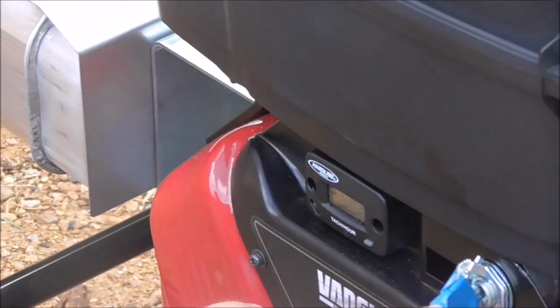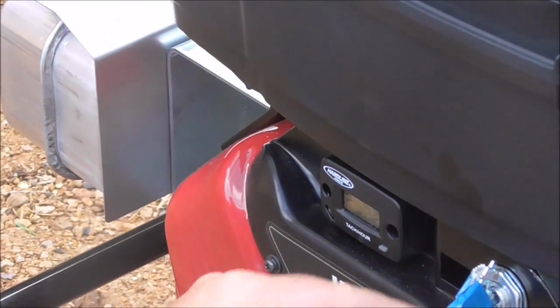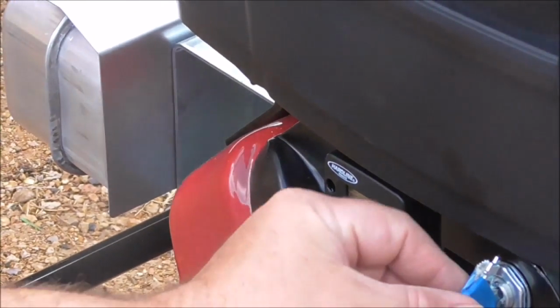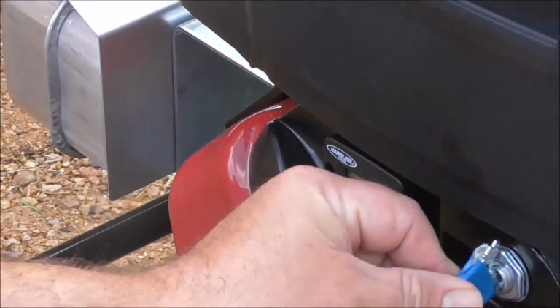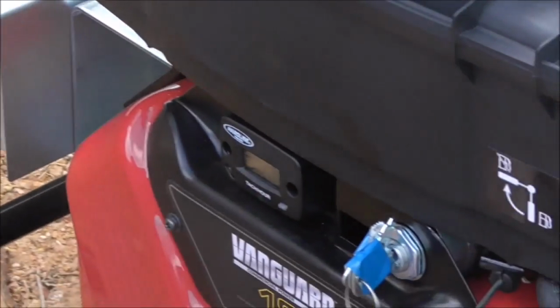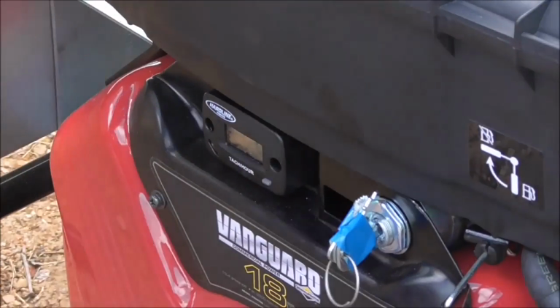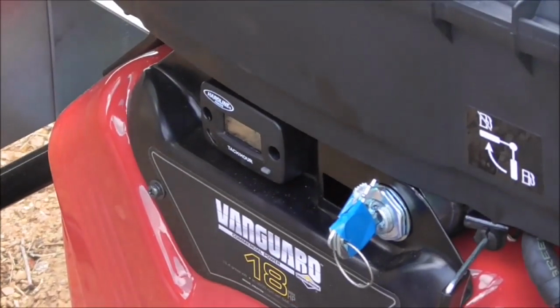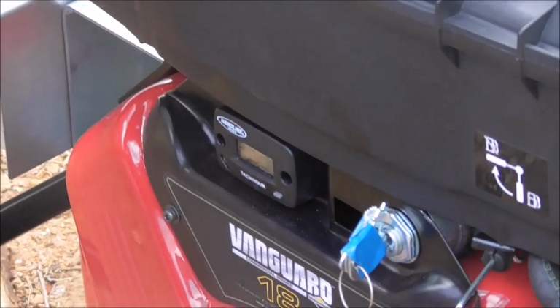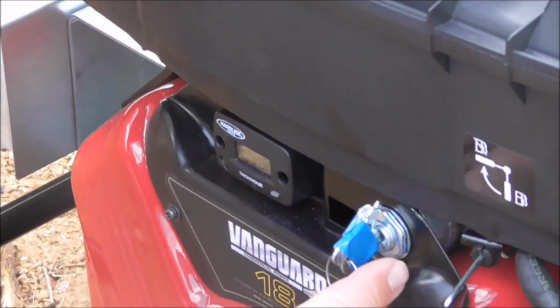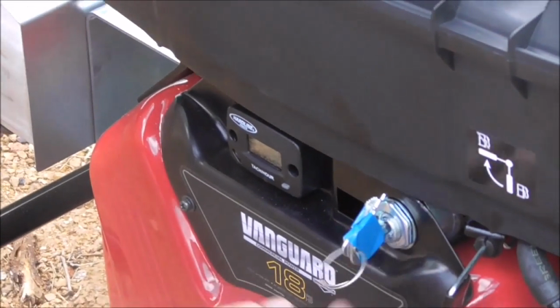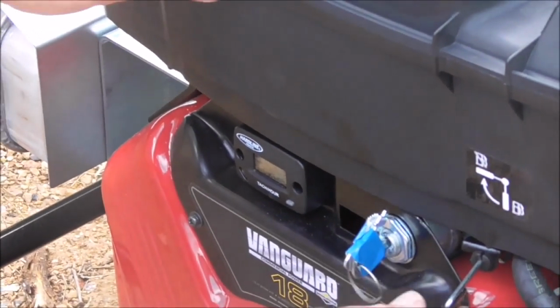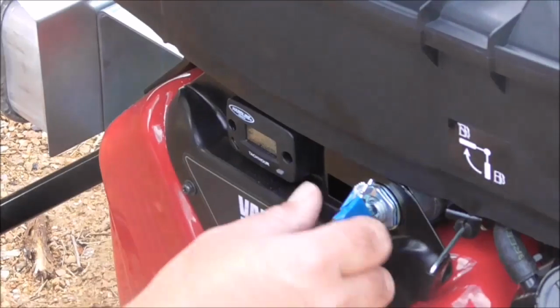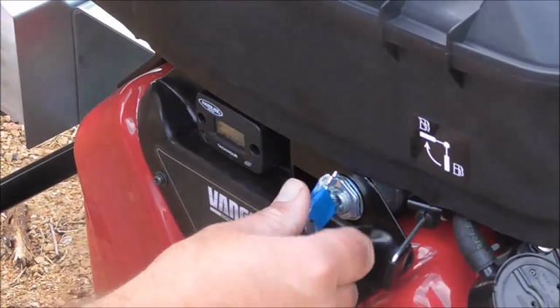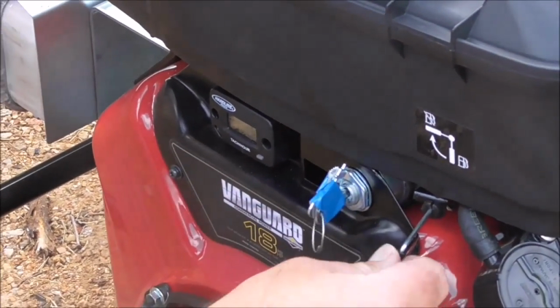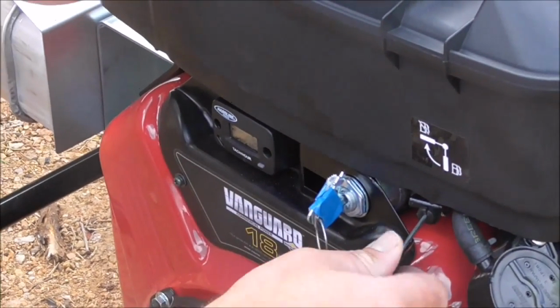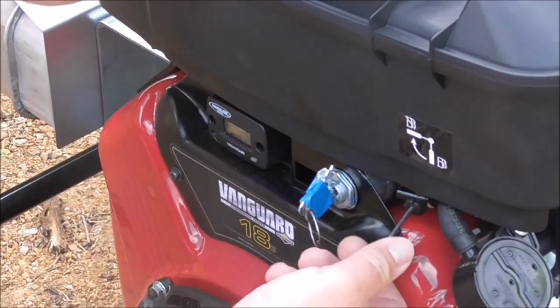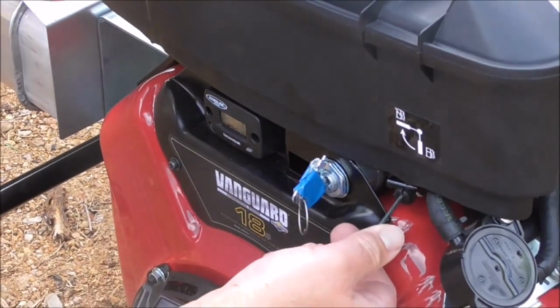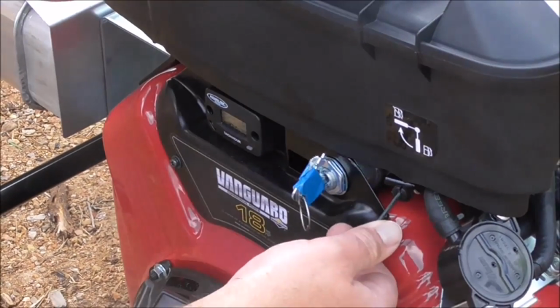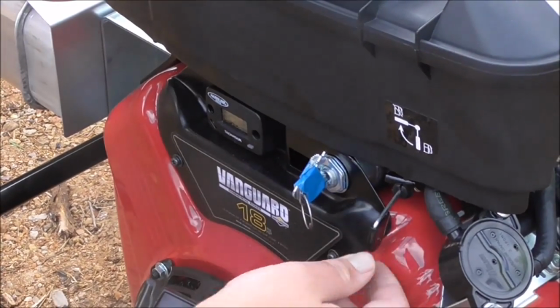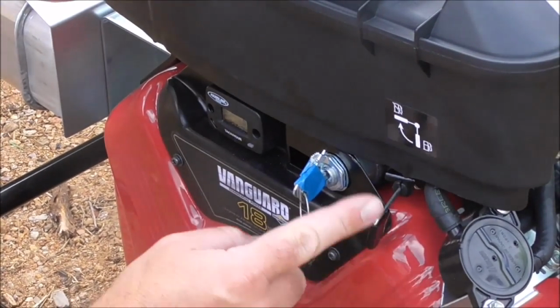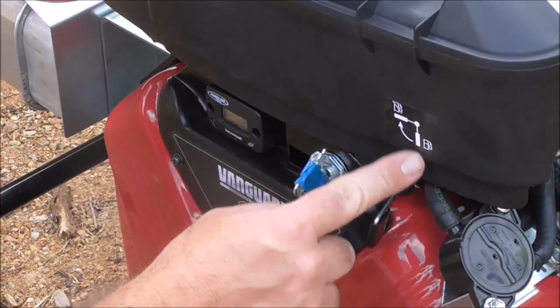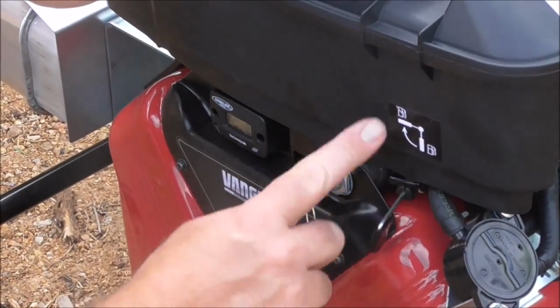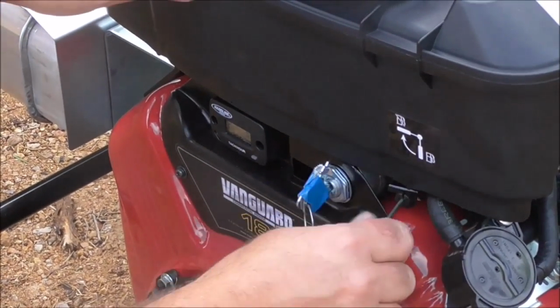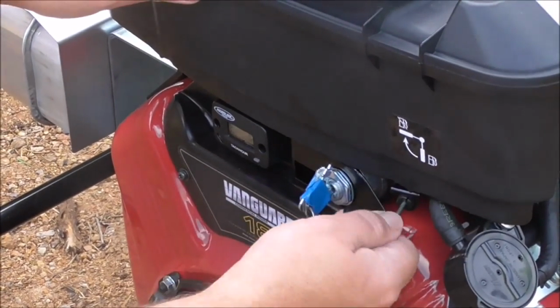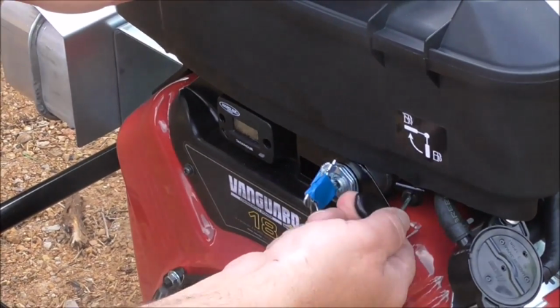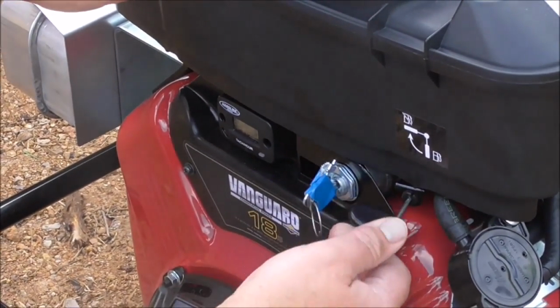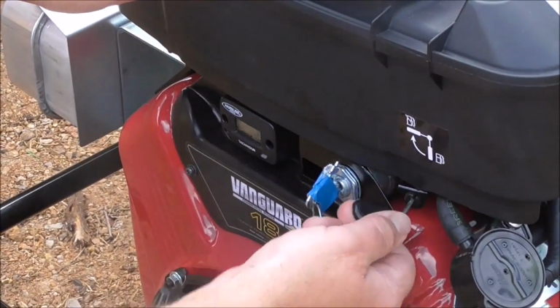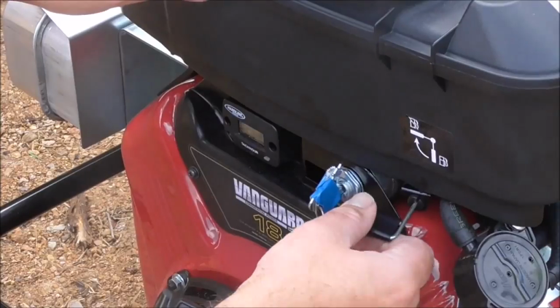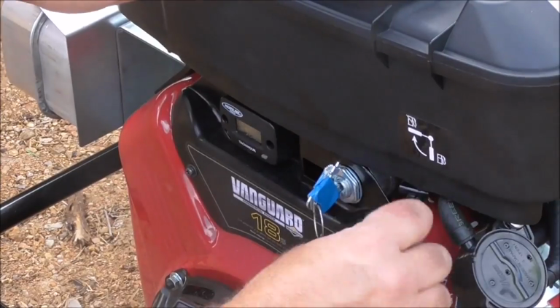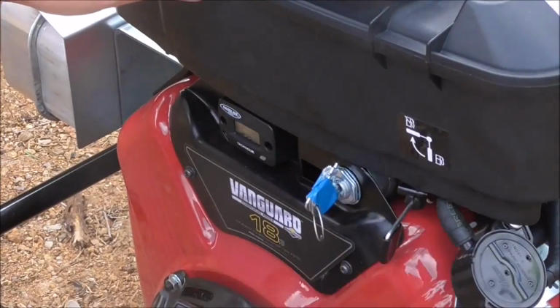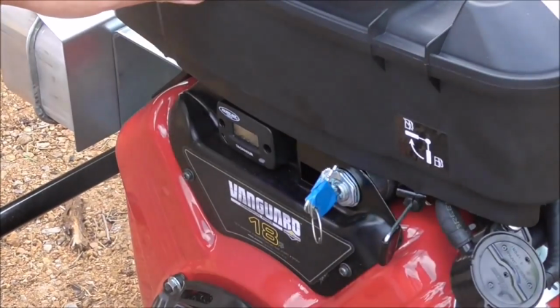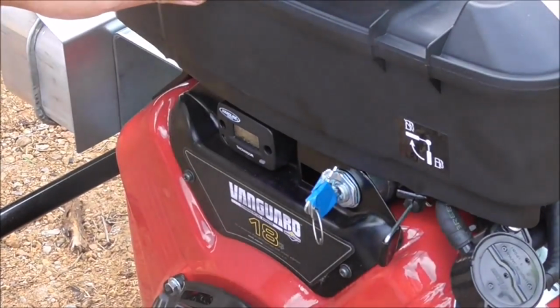For starting, here's your key right here to start with. To start the engine, this is the fuel shutoff — currently it's on; this position would be off. That's fuel on.